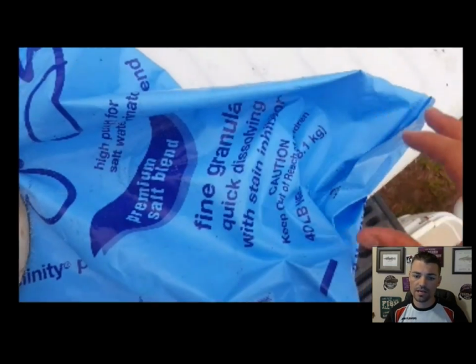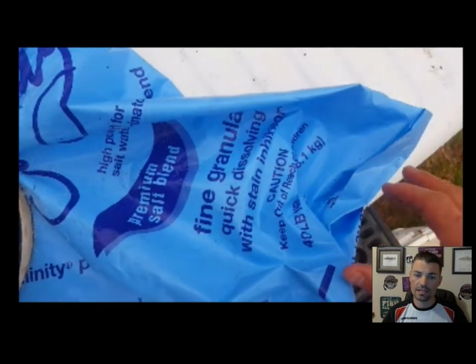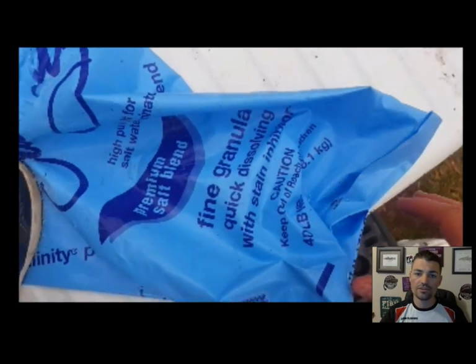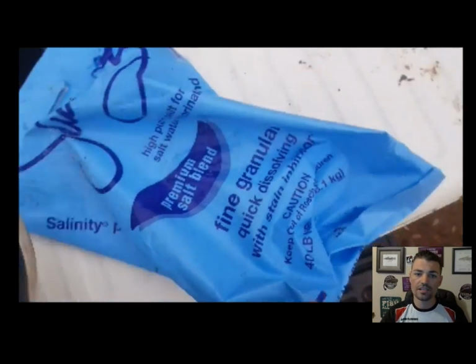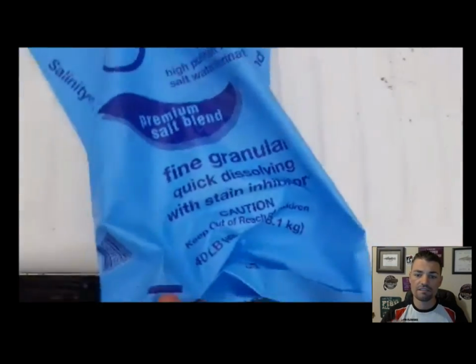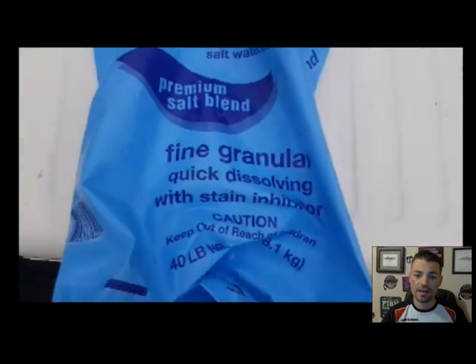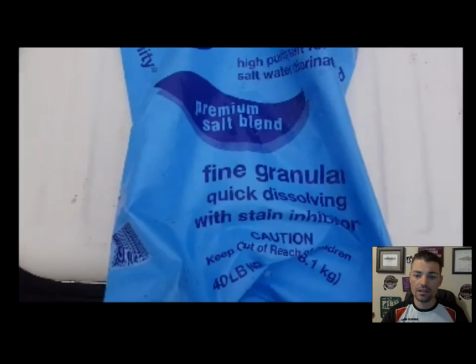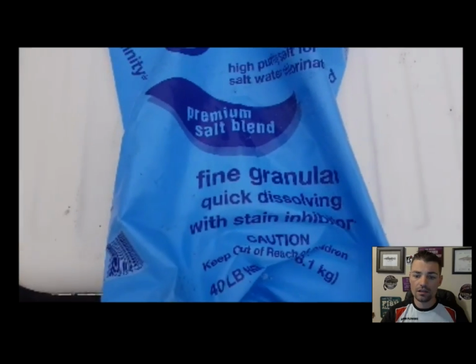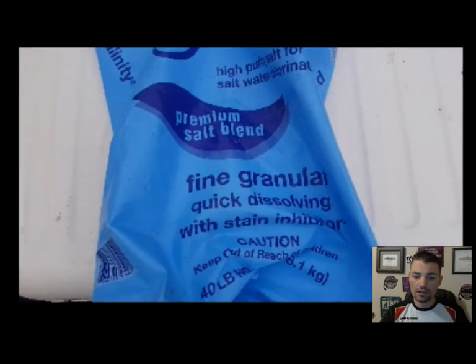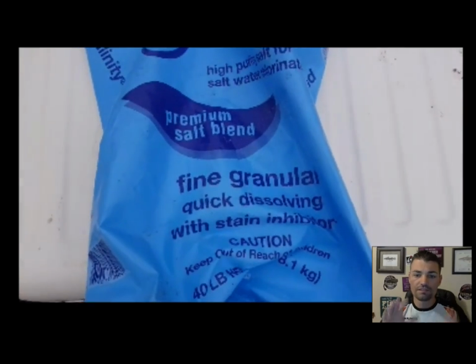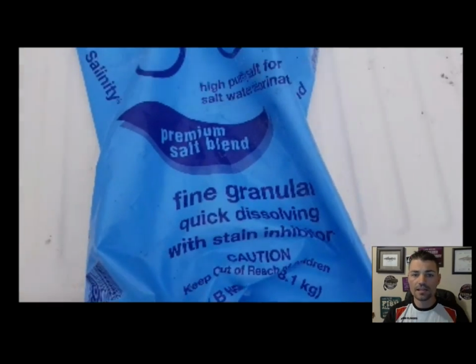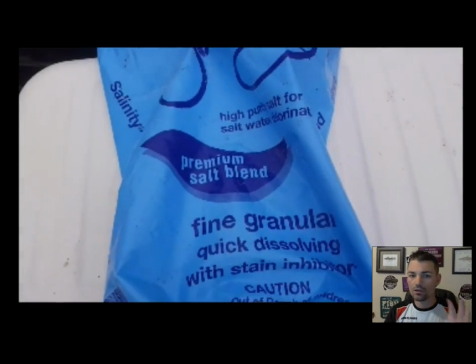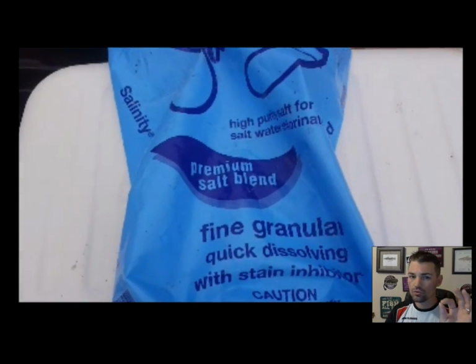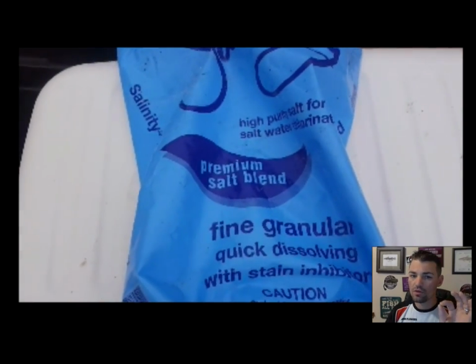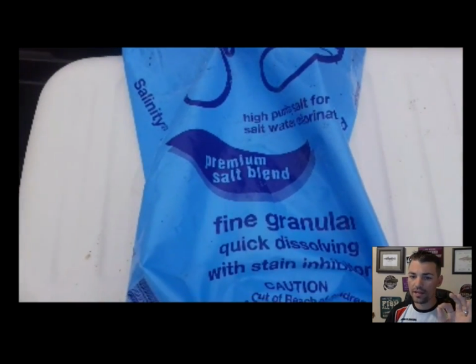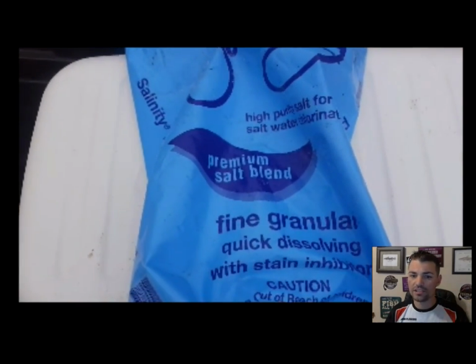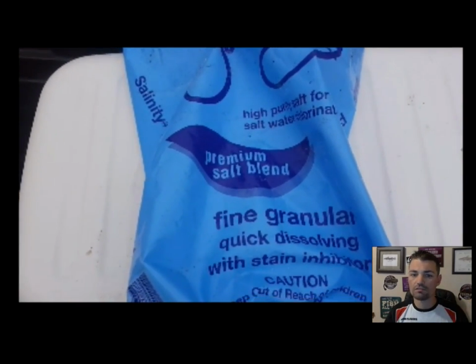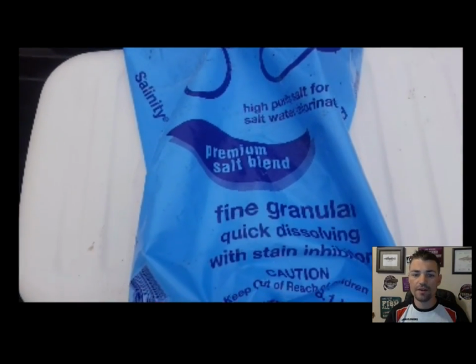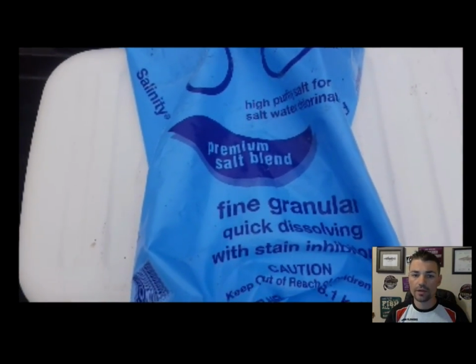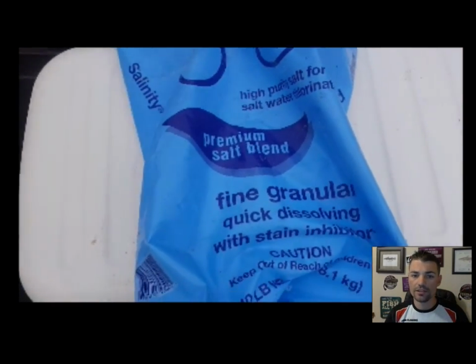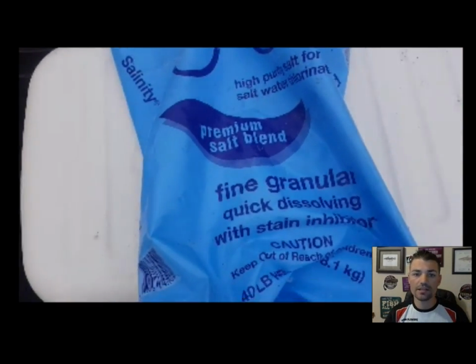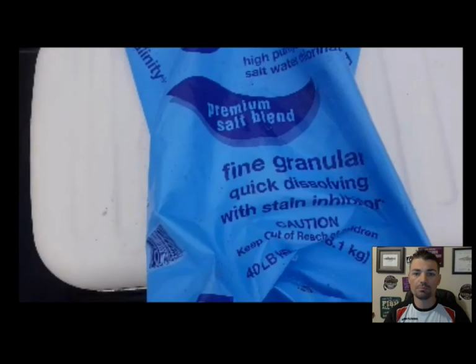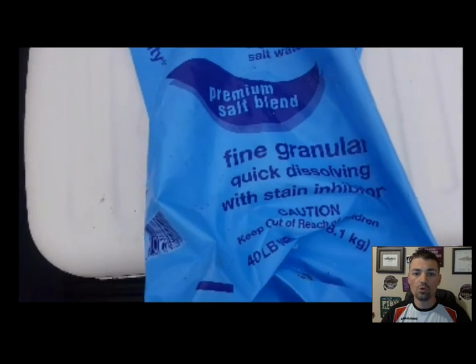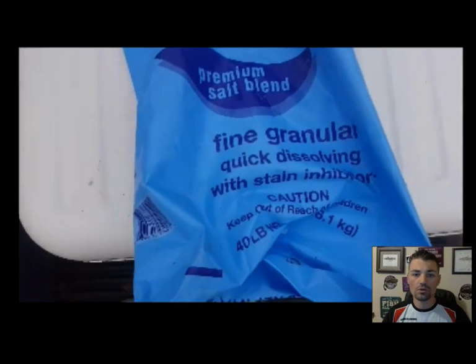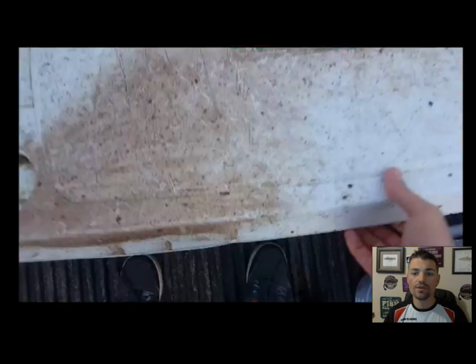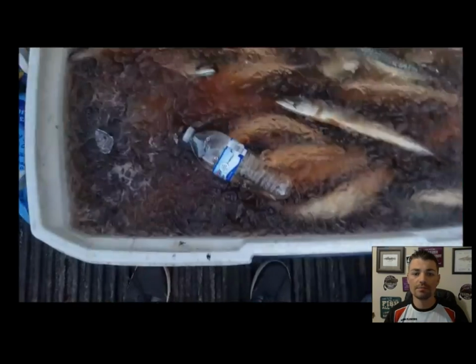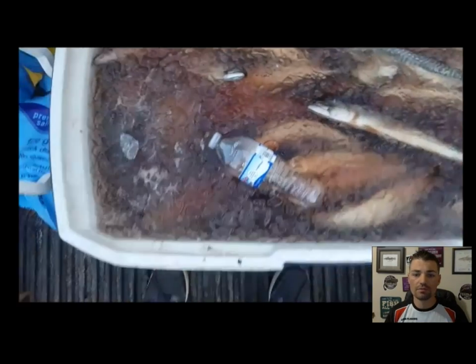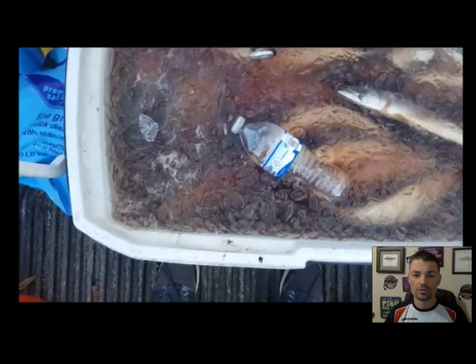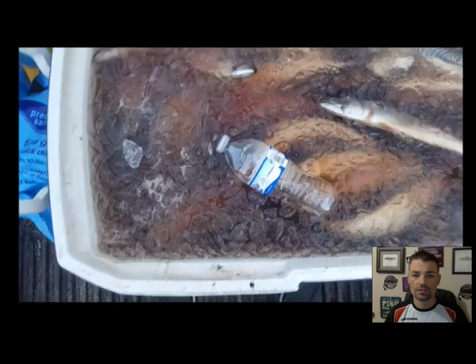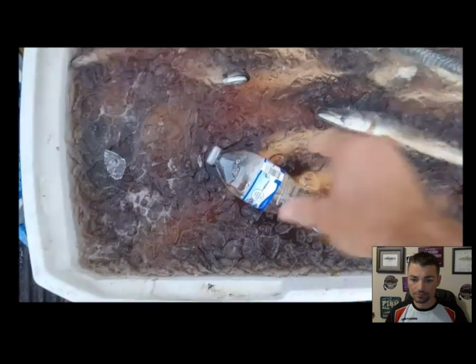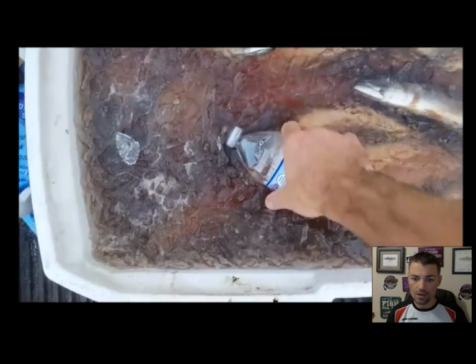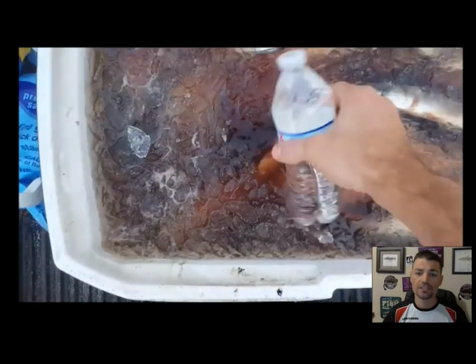Let's take a look at the kind of salt I'm using. This is a fine salt — real thin, it dissolves very quickly. You can get this from pool stores; I always get mine from the pool stores.